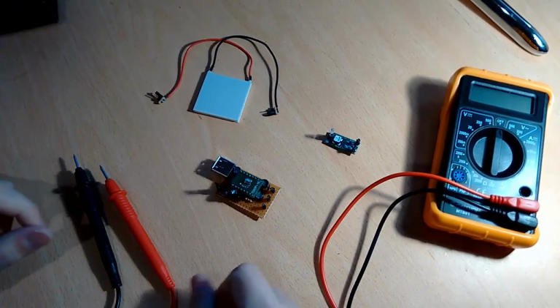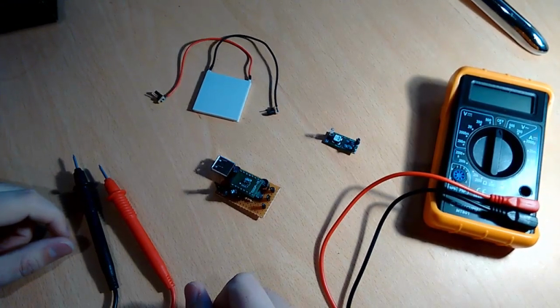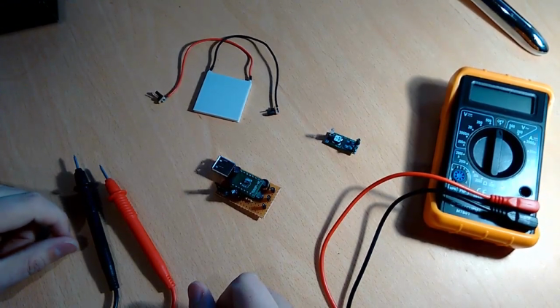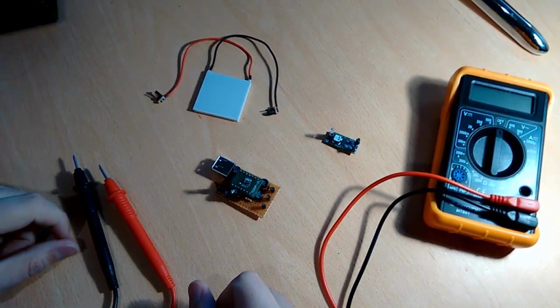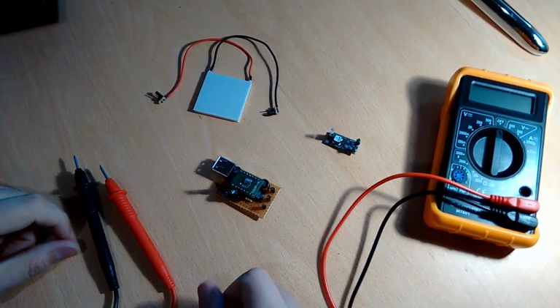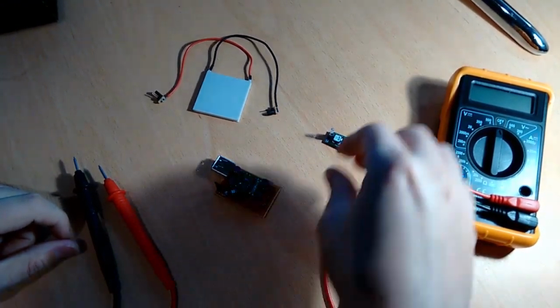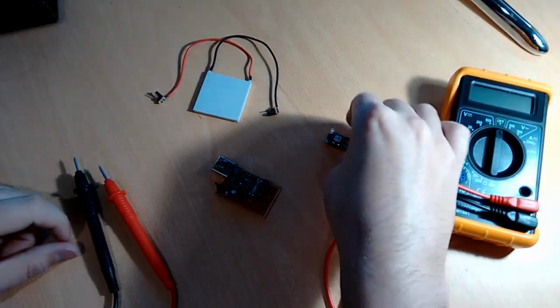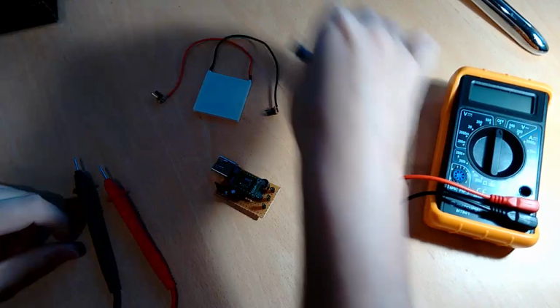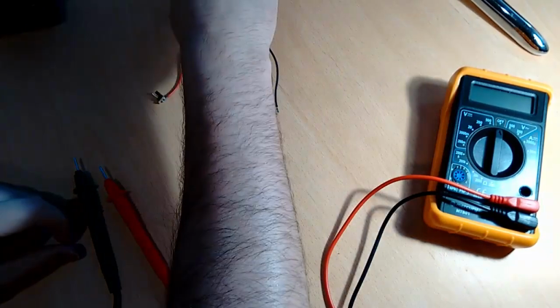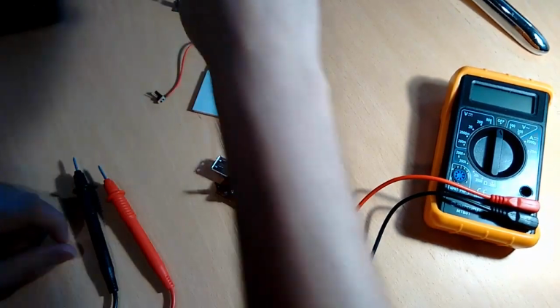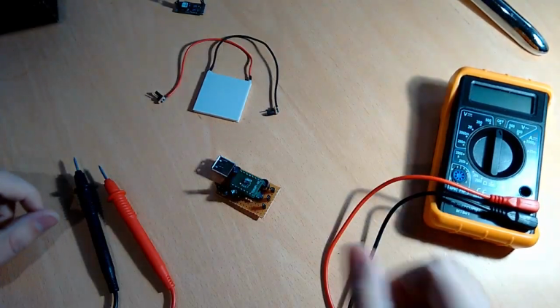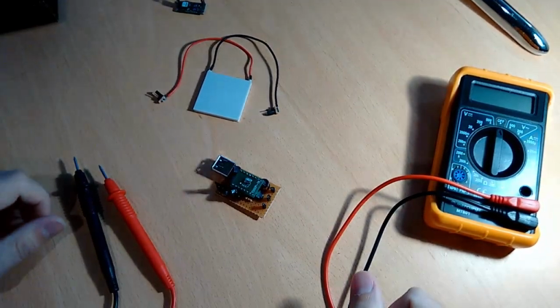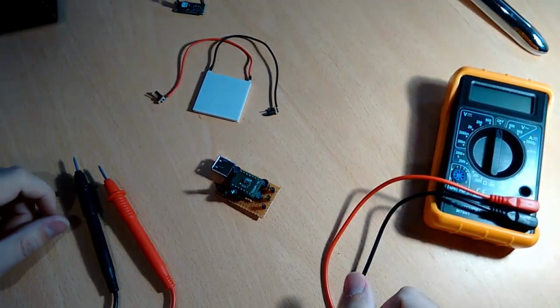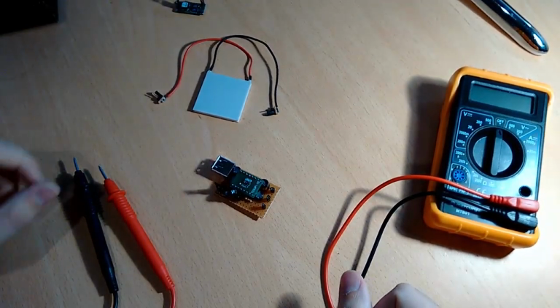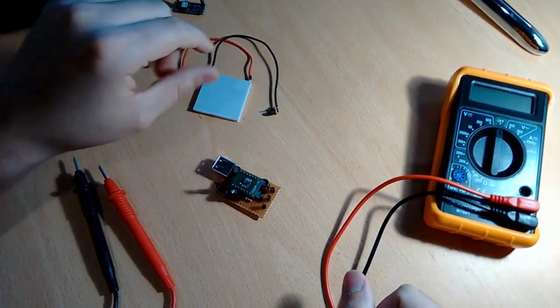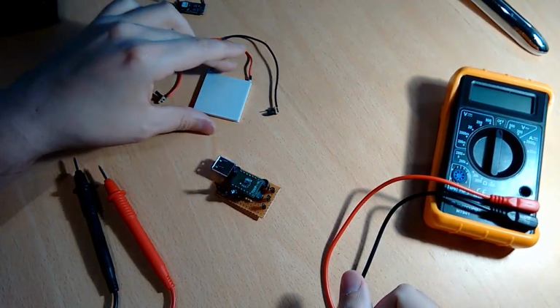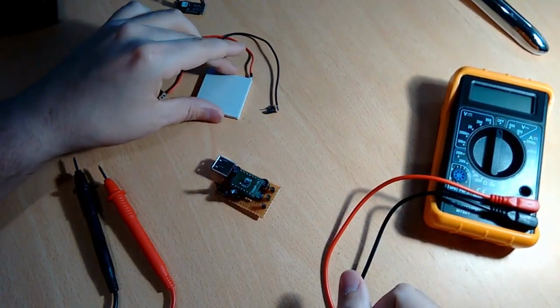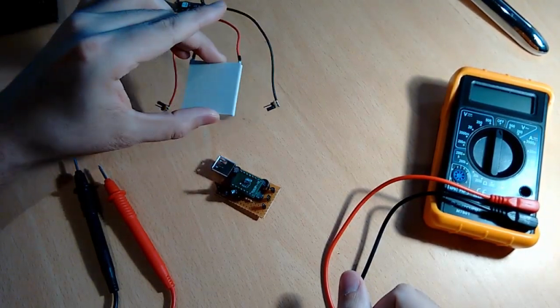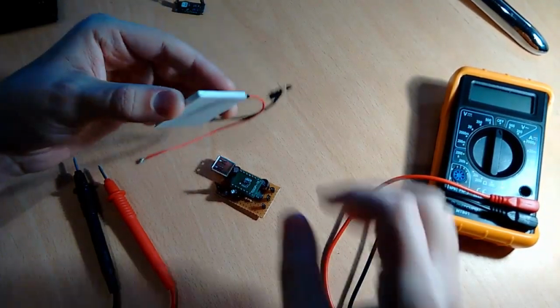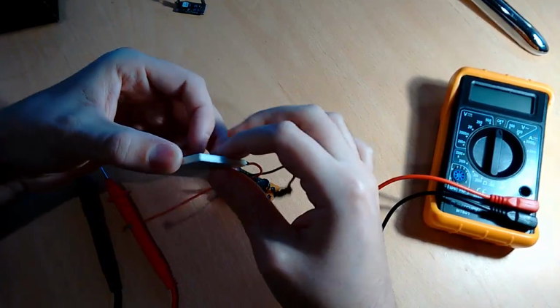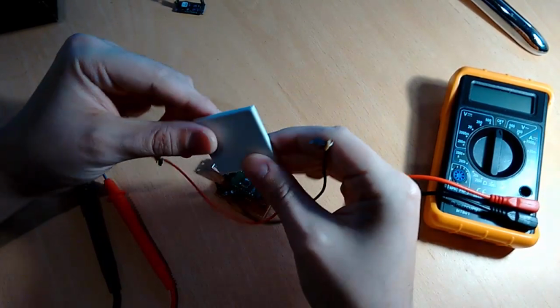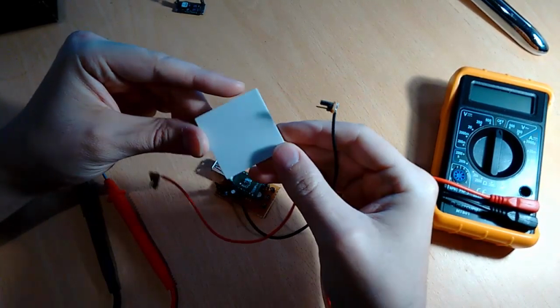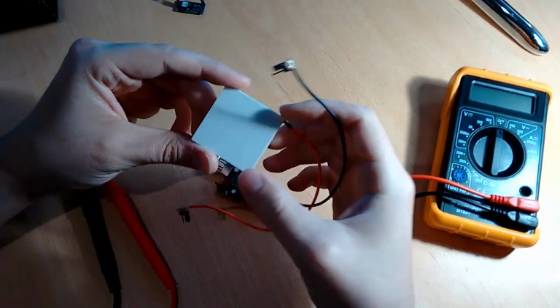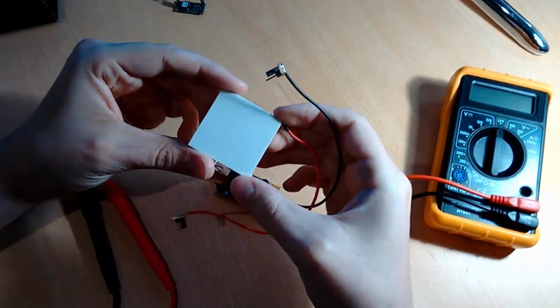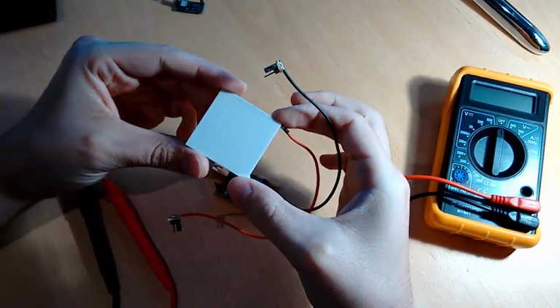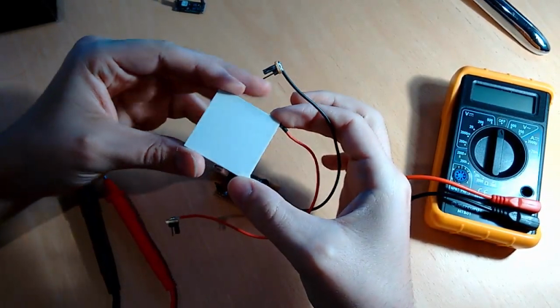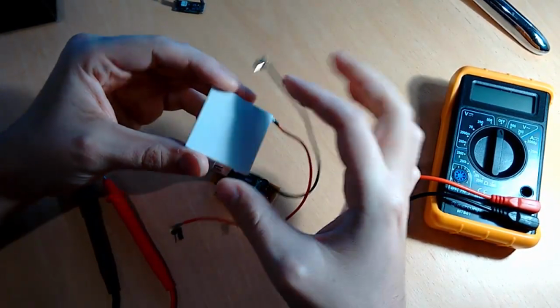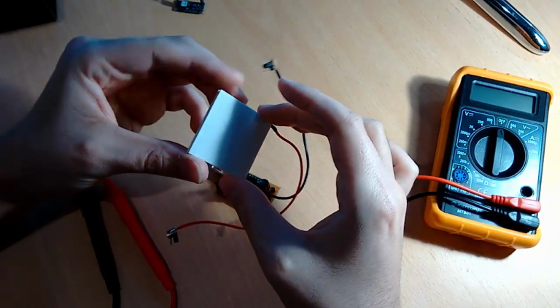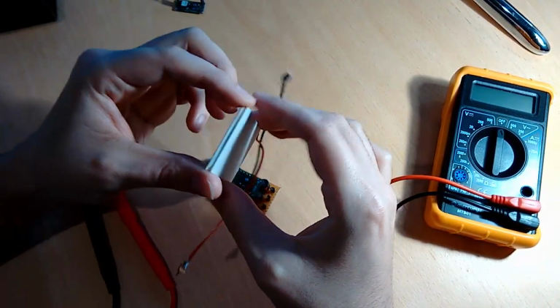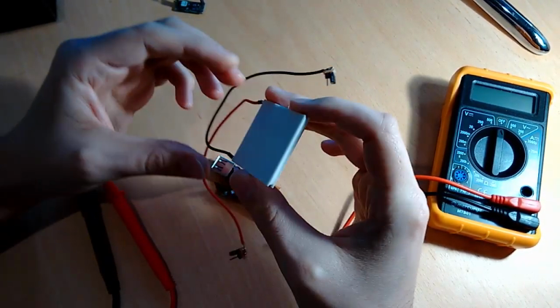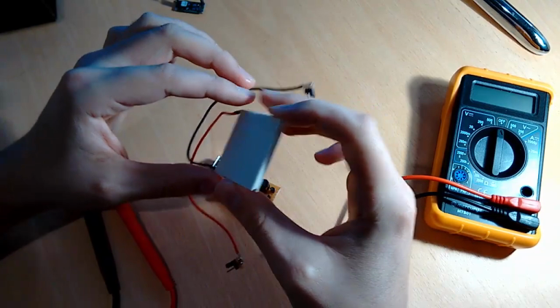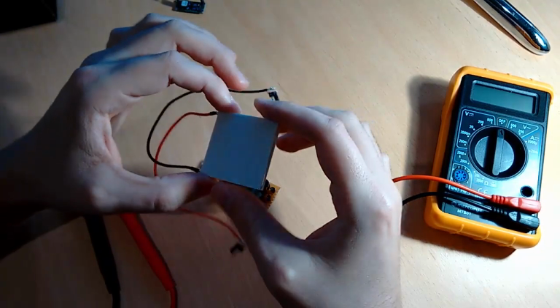Hello, today I want to show you how you can generate useful energy from a thermoelectric module, like this one, just from the body heat.